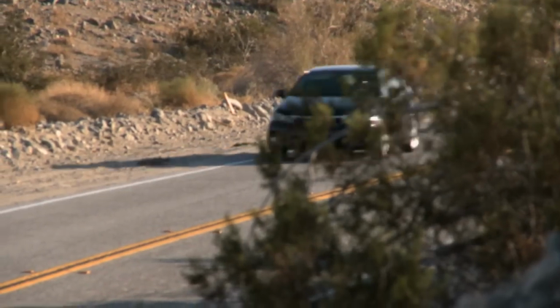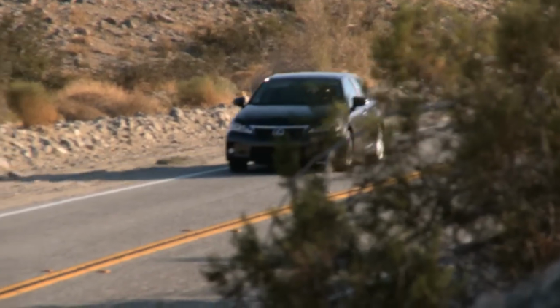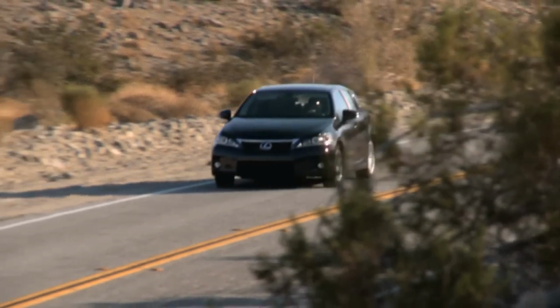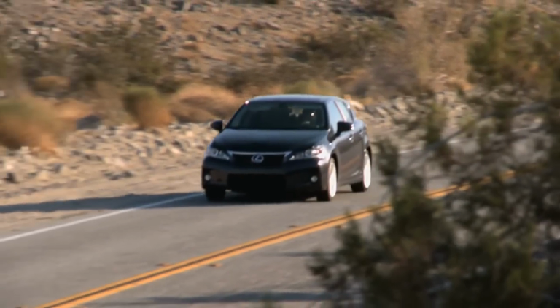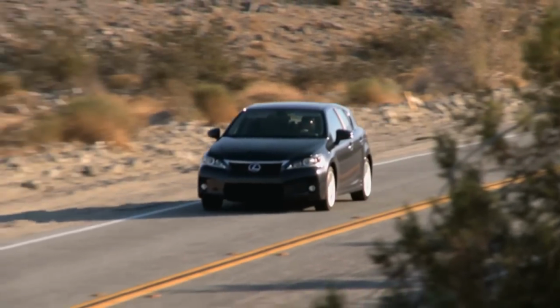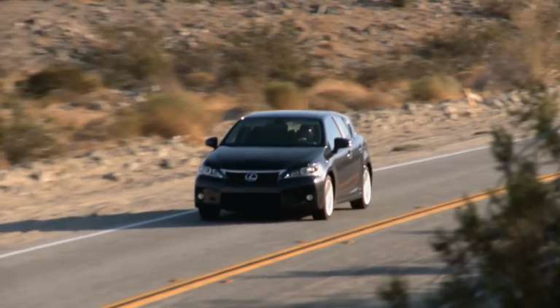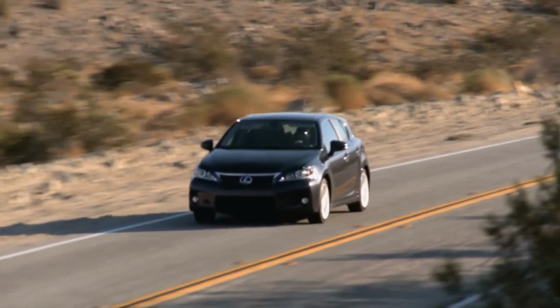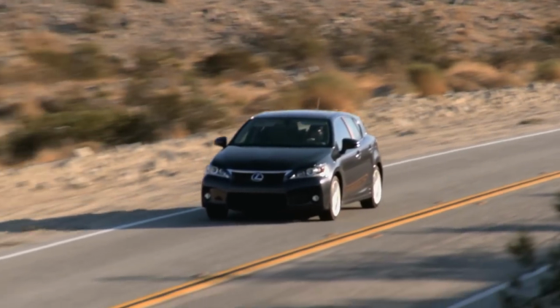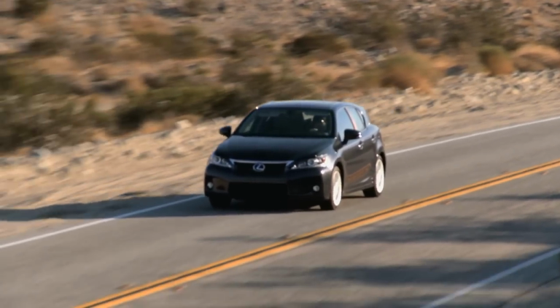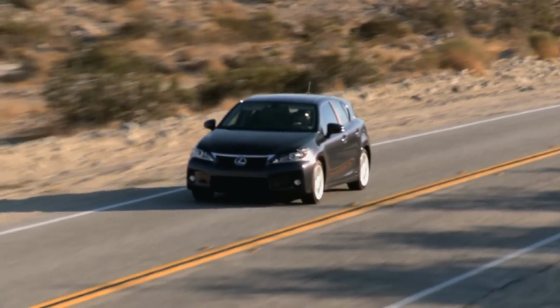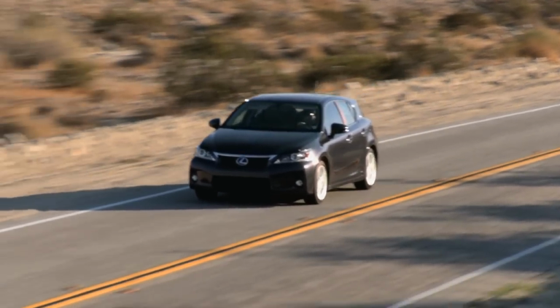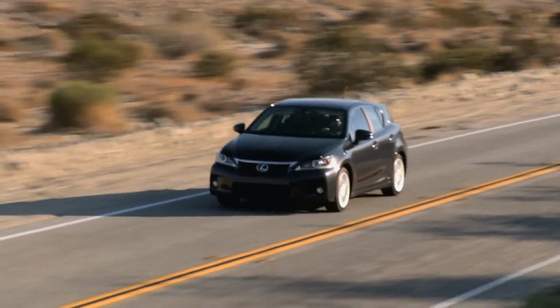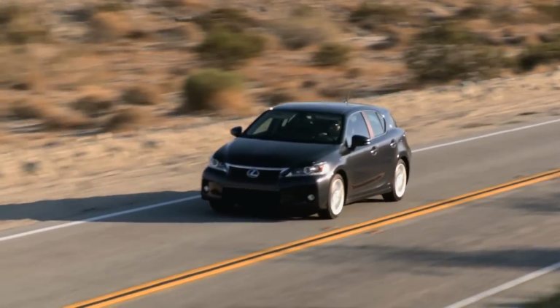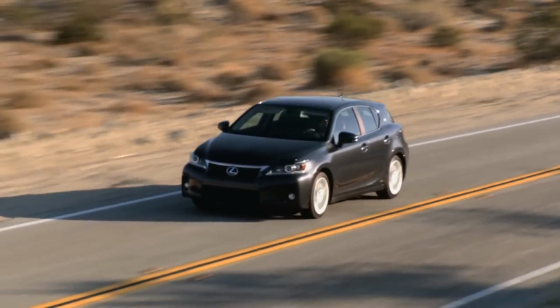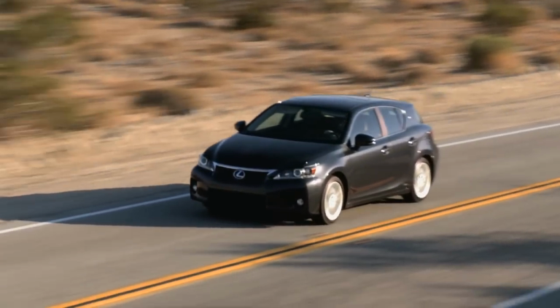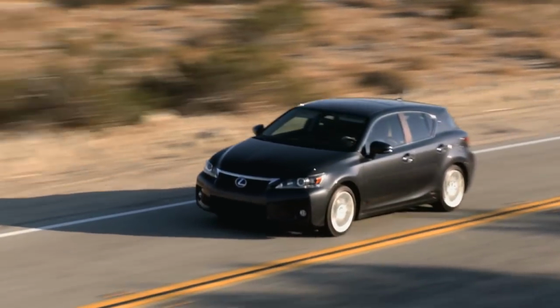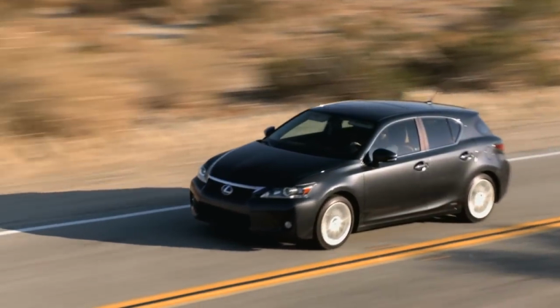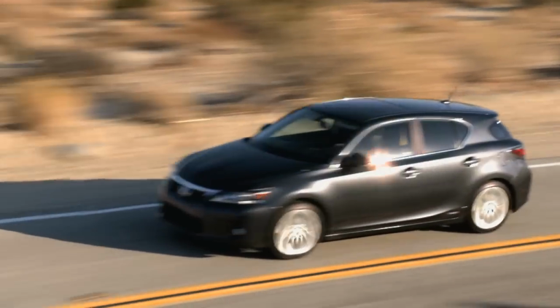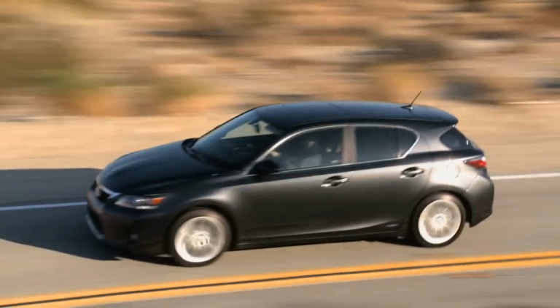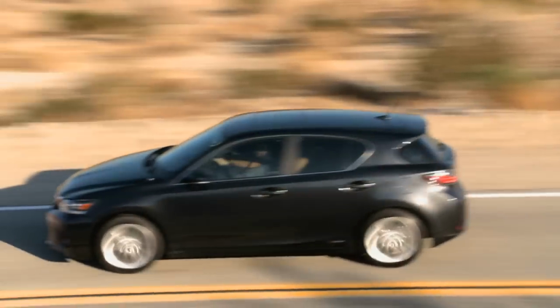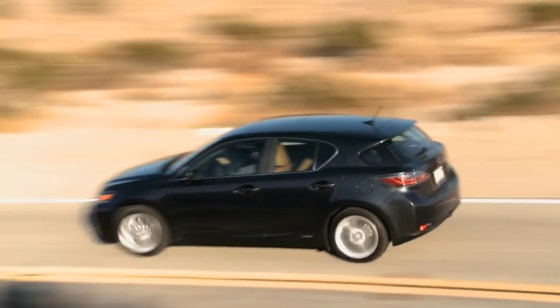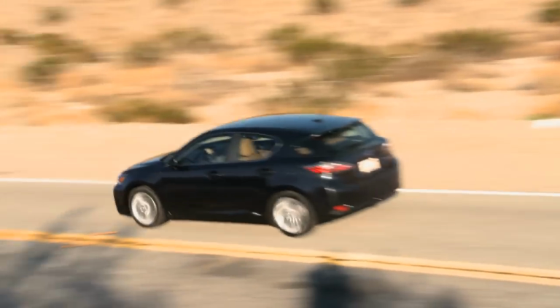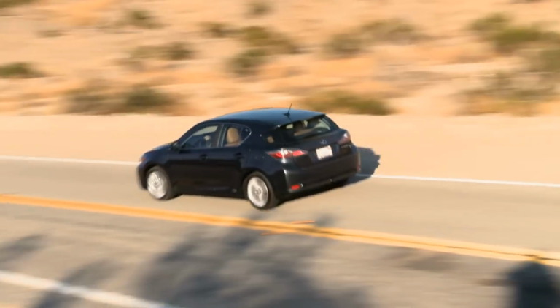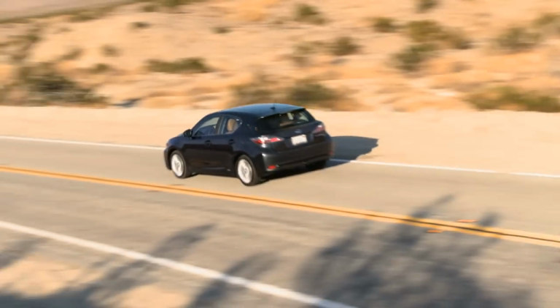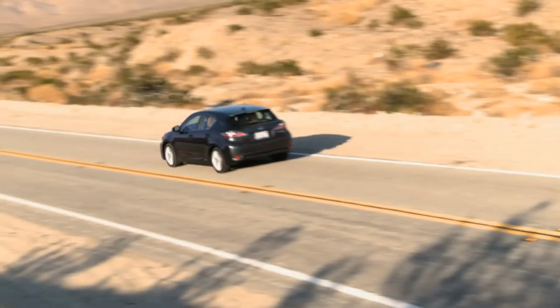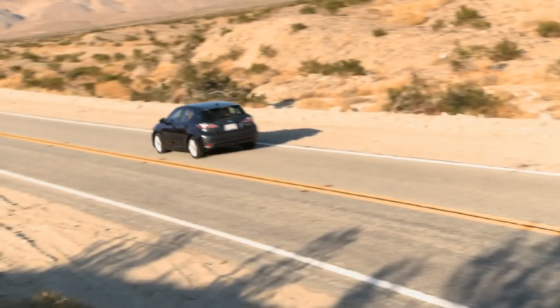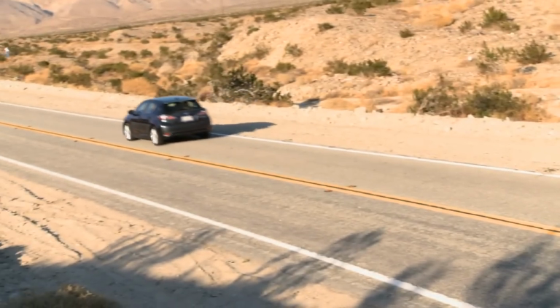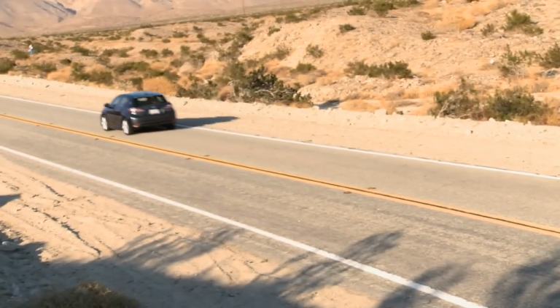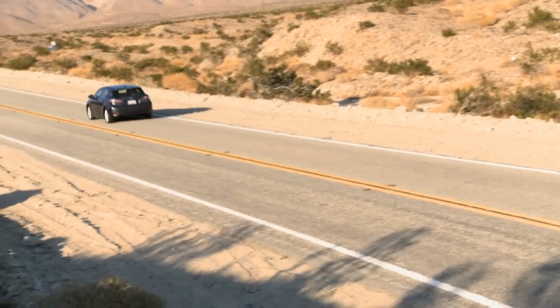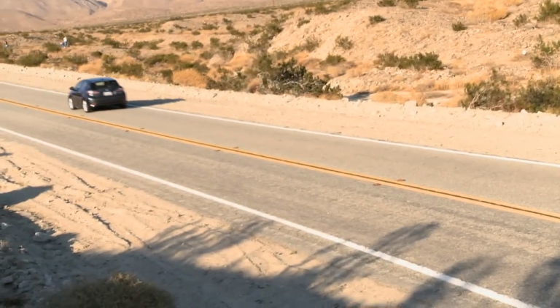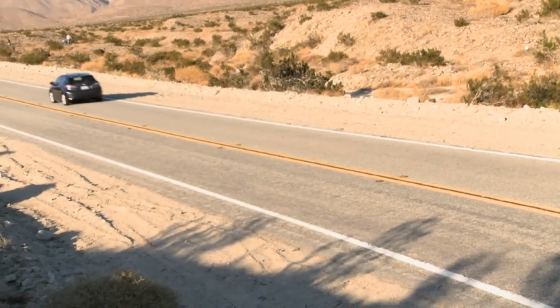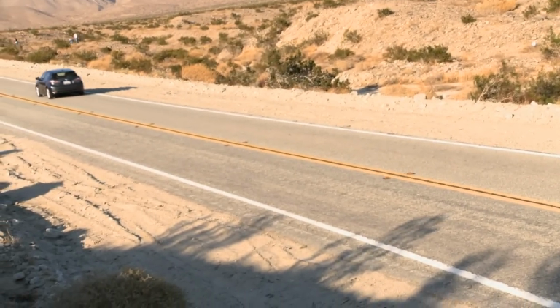It has a split personality — this is half sports car and half economy car. We caught up with Charles Hubbard from the College of Lexus, who showed us around the vehicle.